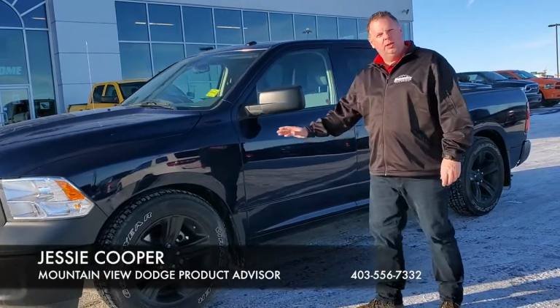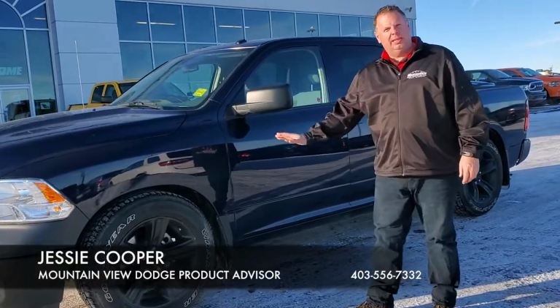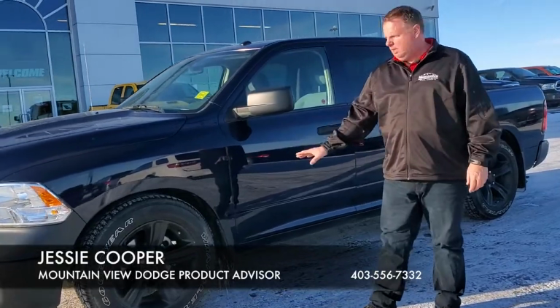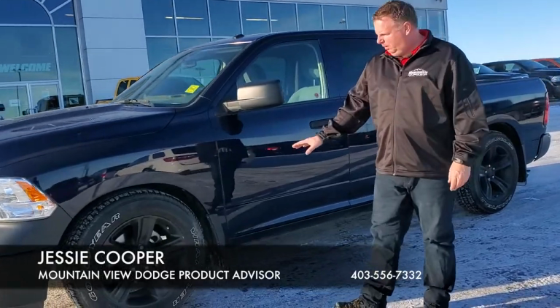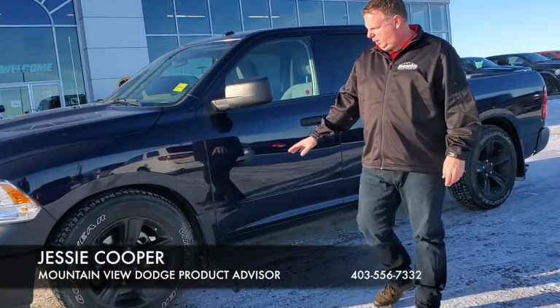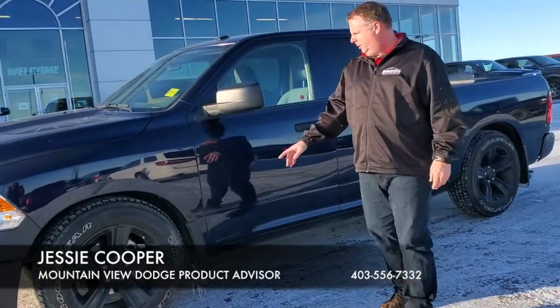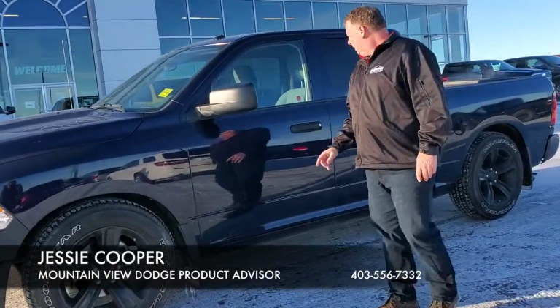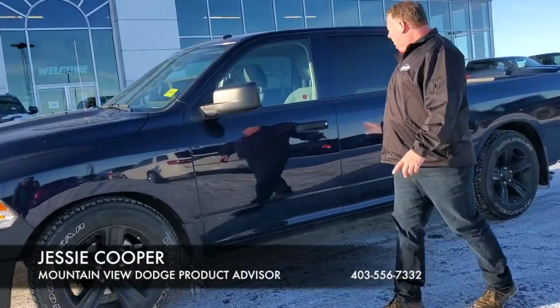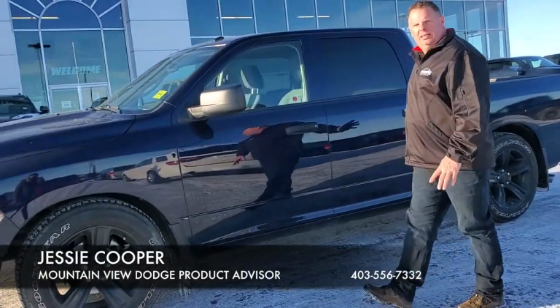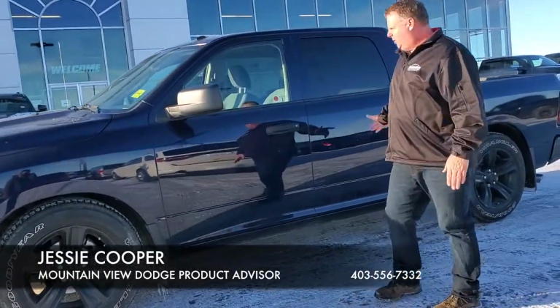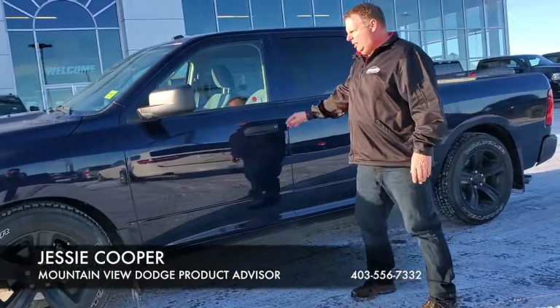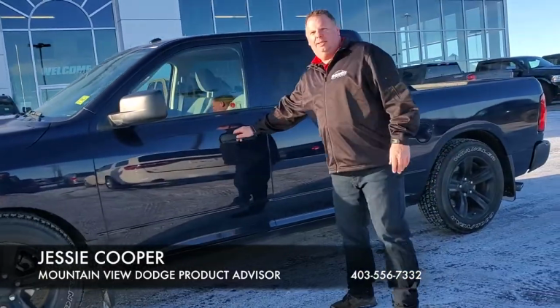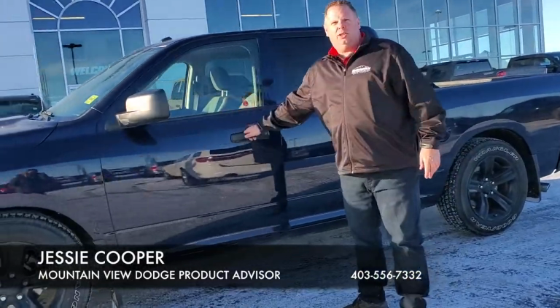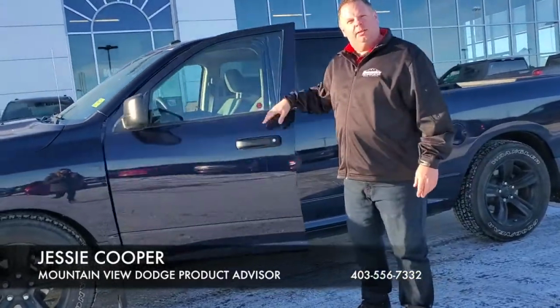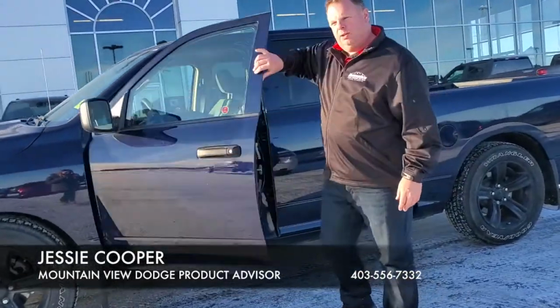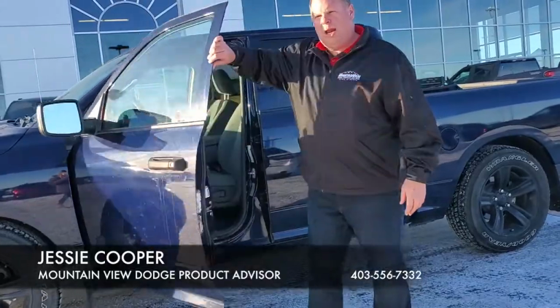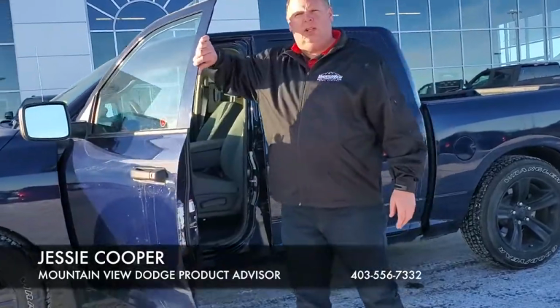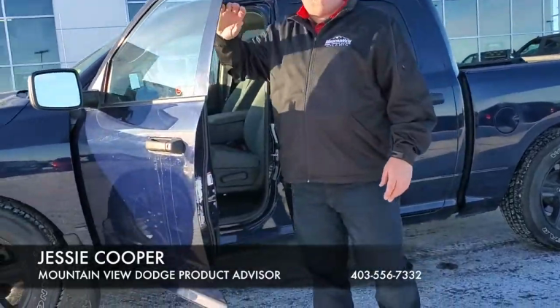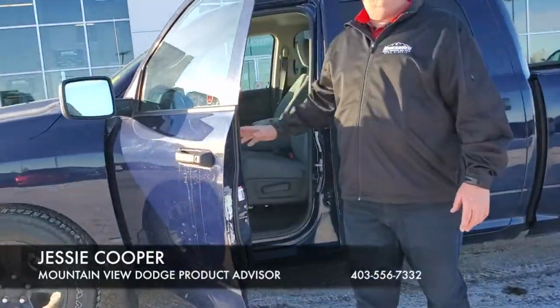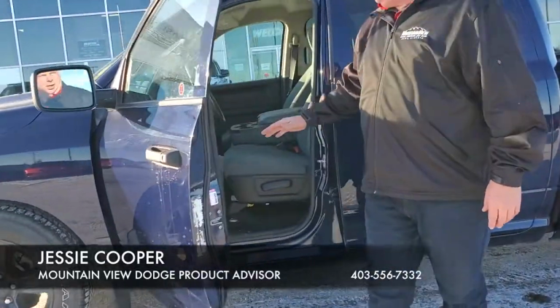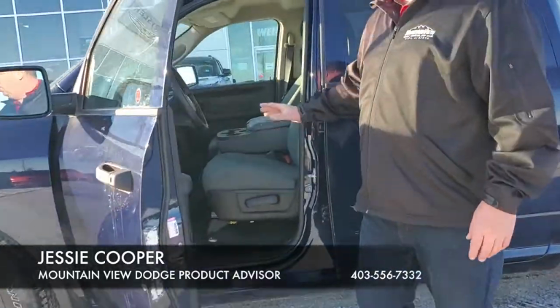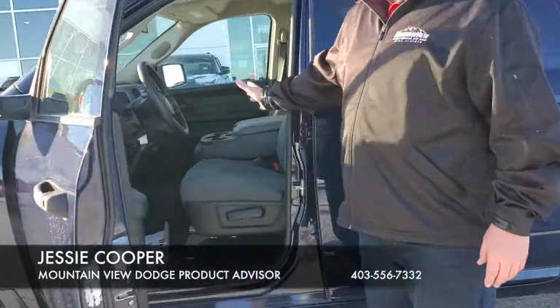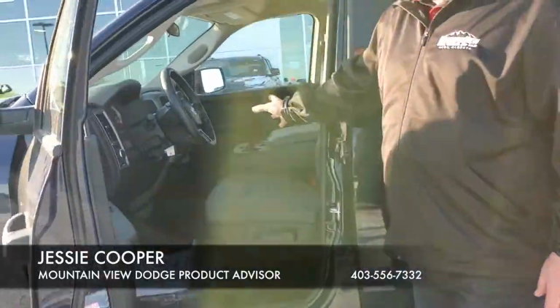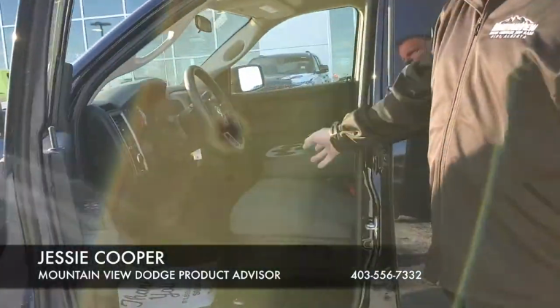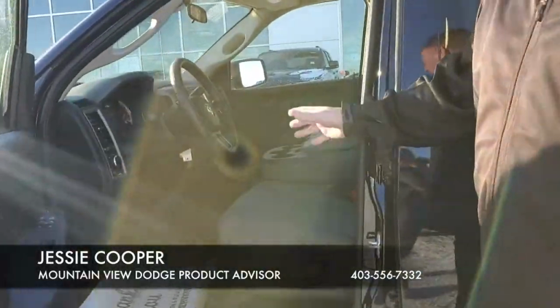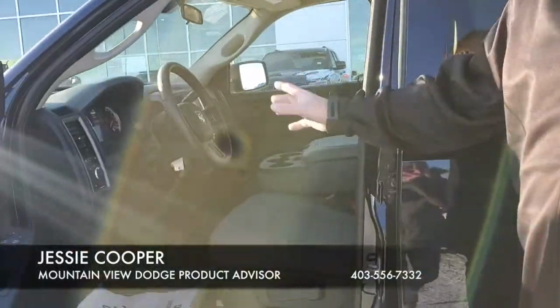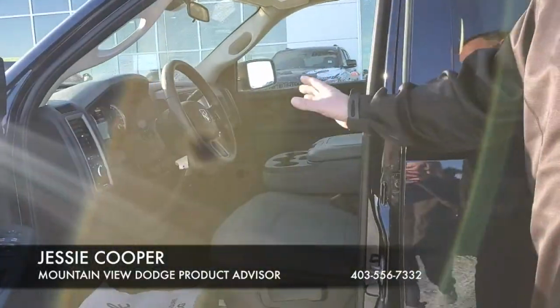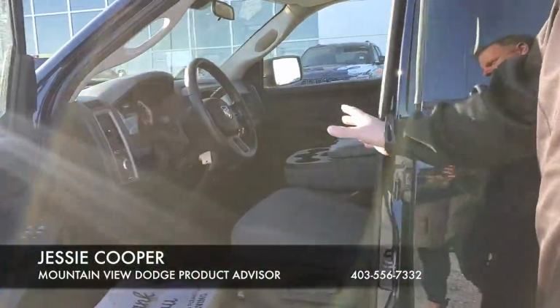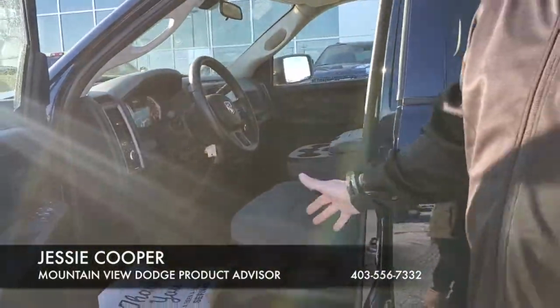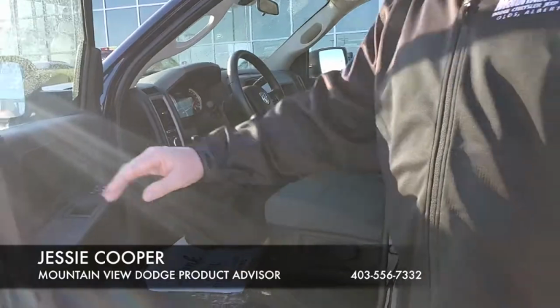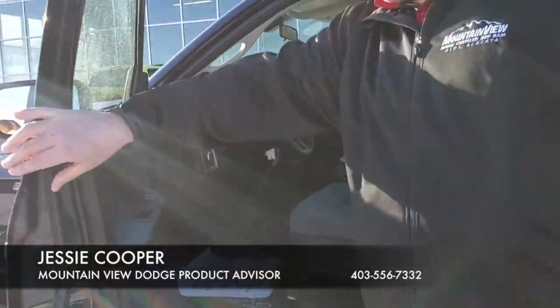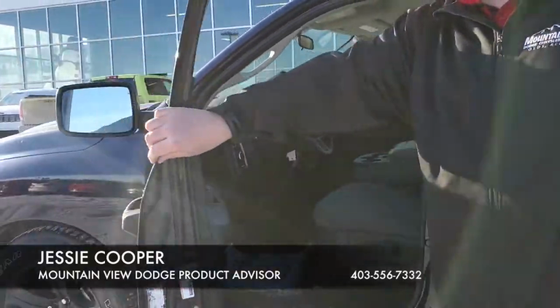You can see that it's been lowered. Custom exhaust. This truck has a great cloth interior, tow package. Only 6,000 kilometres on this truck.